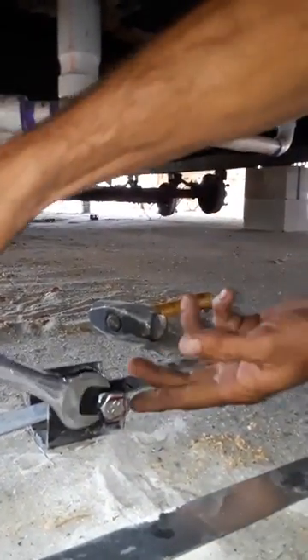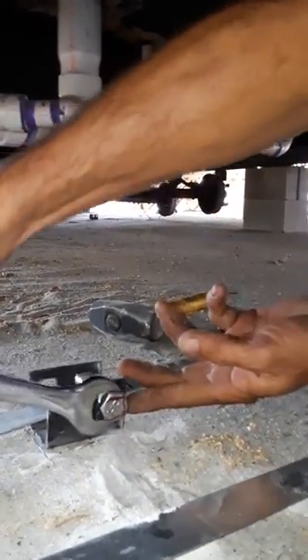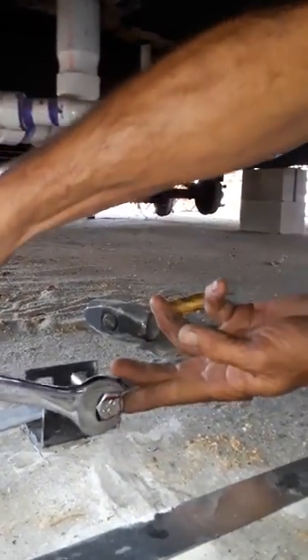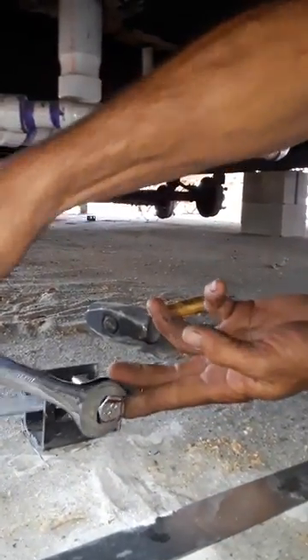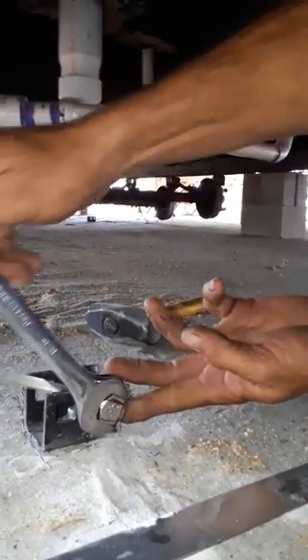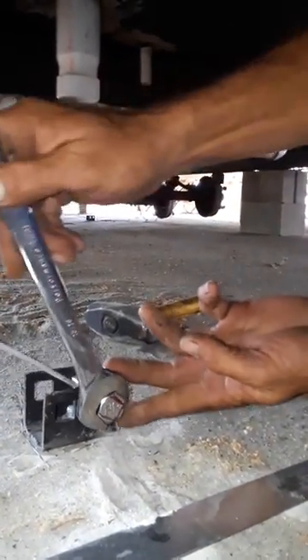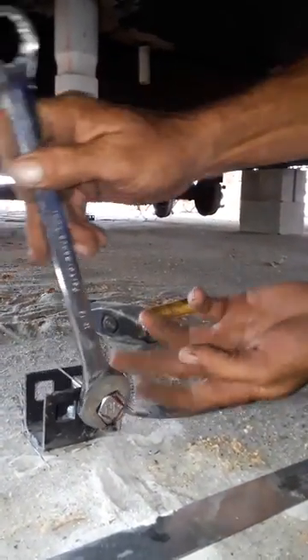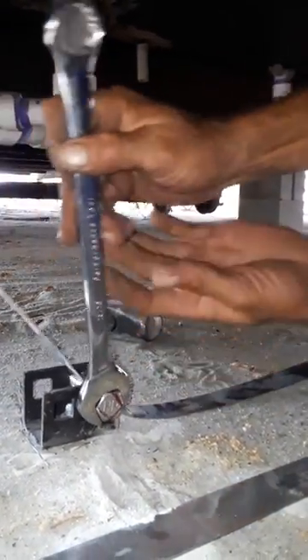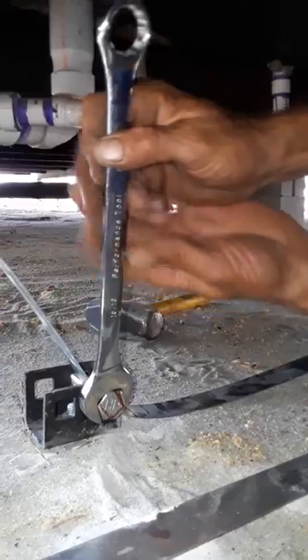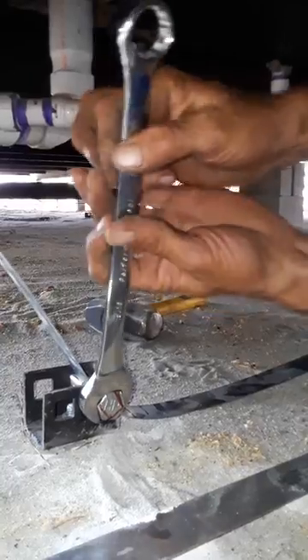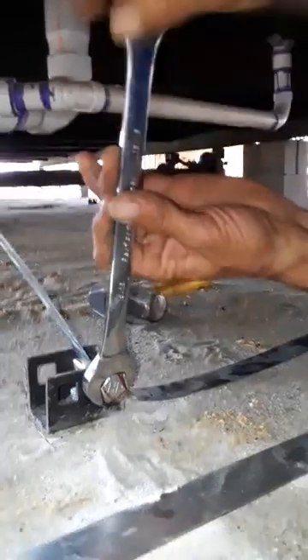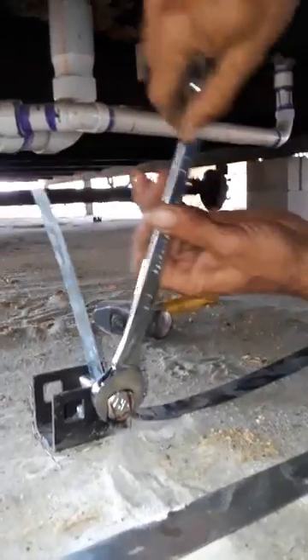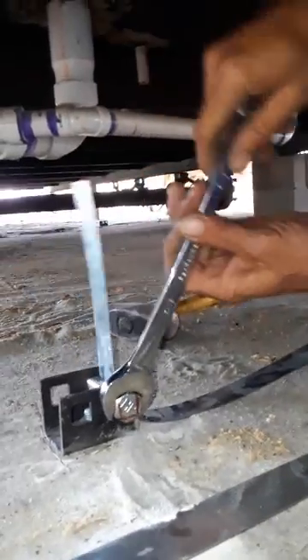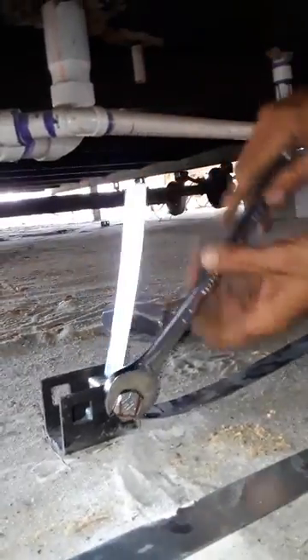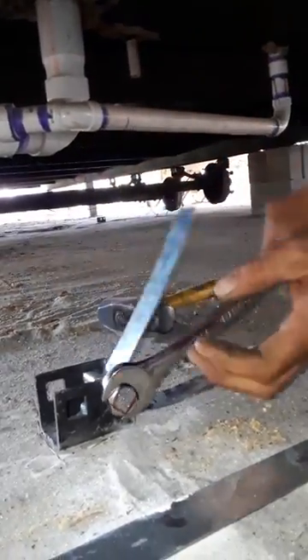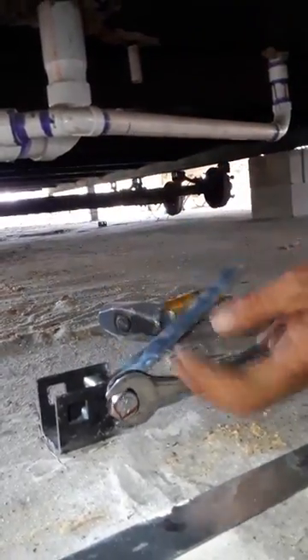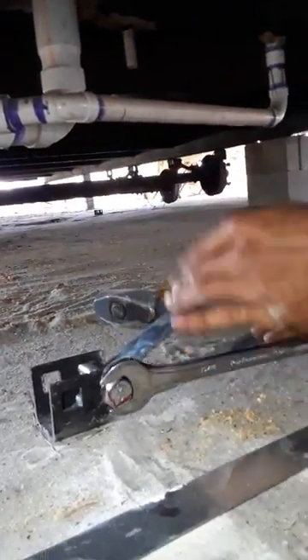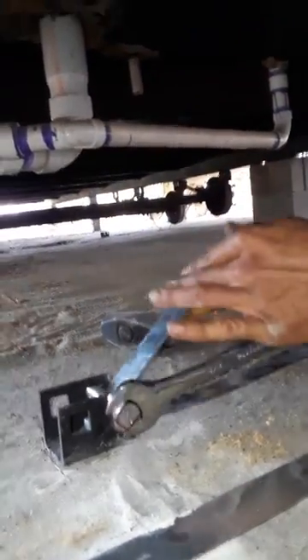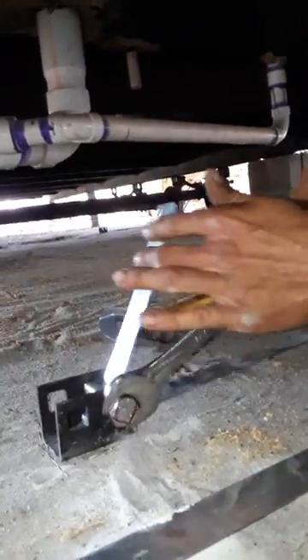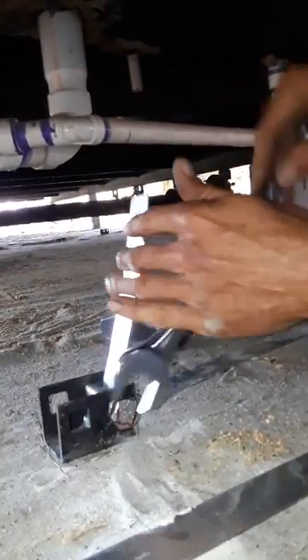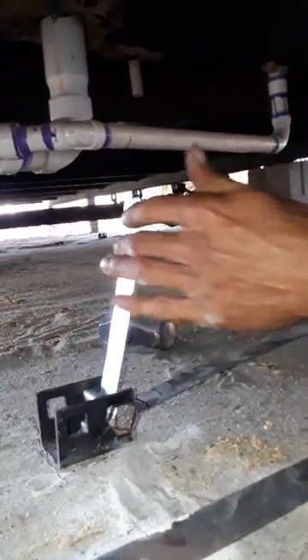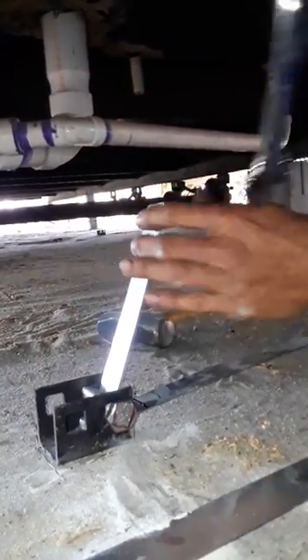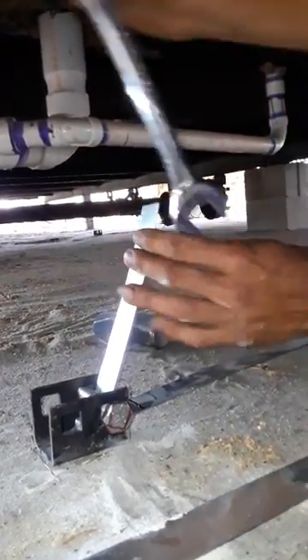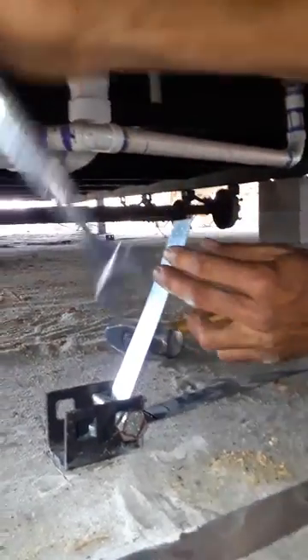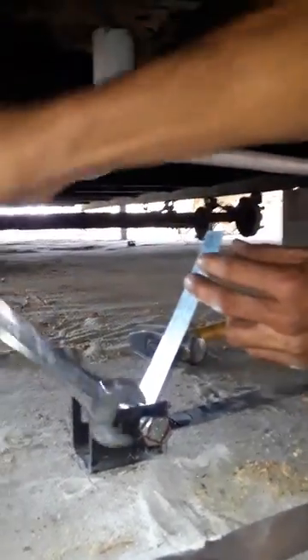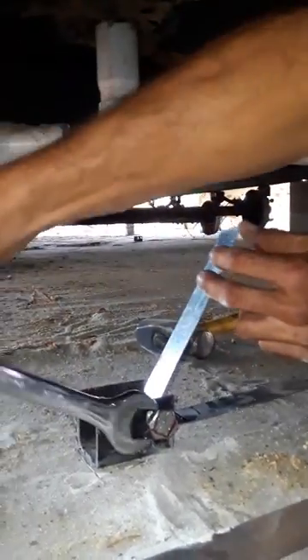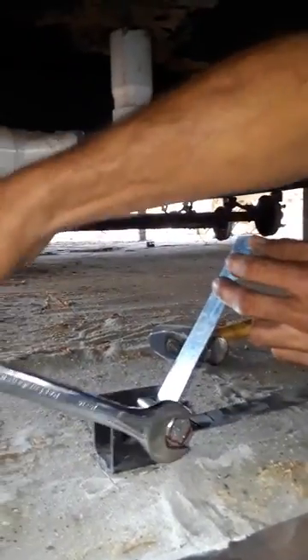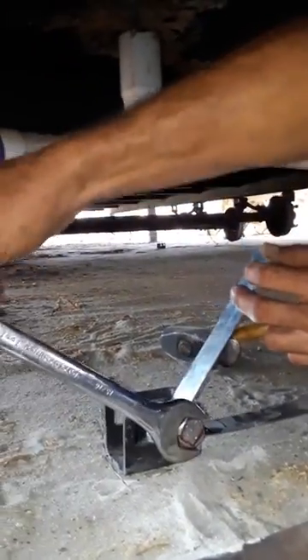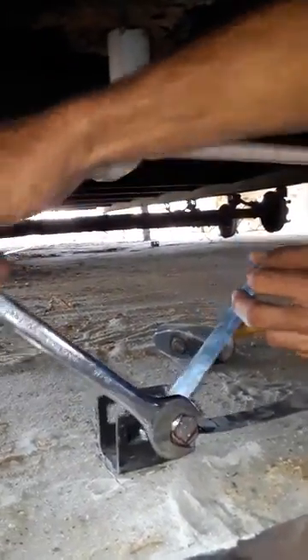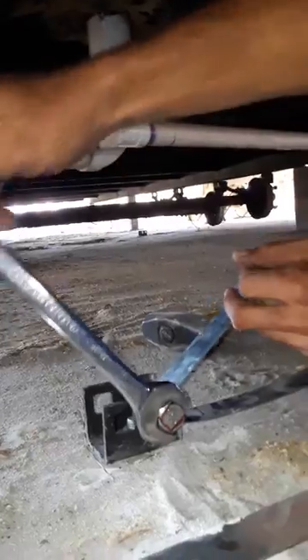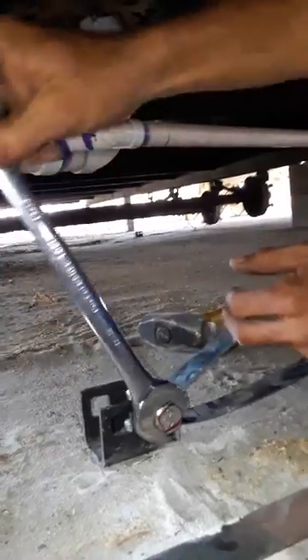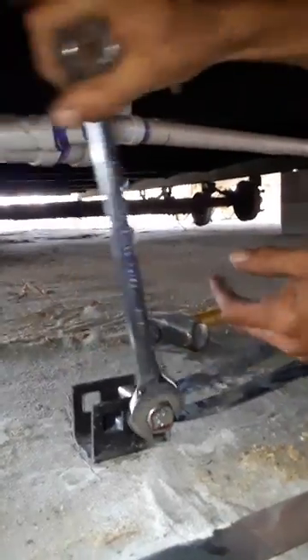They might vary in sizes. This one that we're using here is 15/16ths.